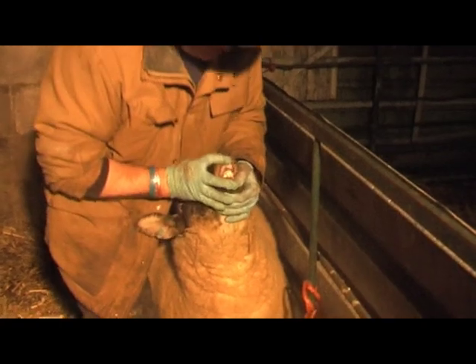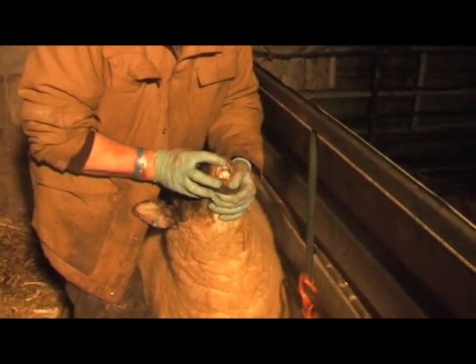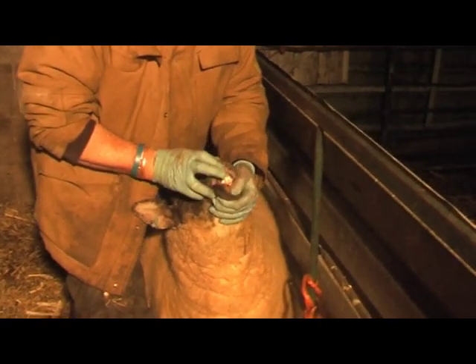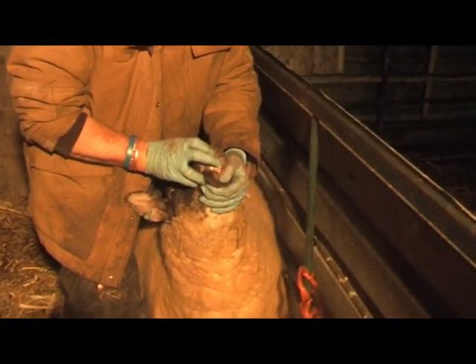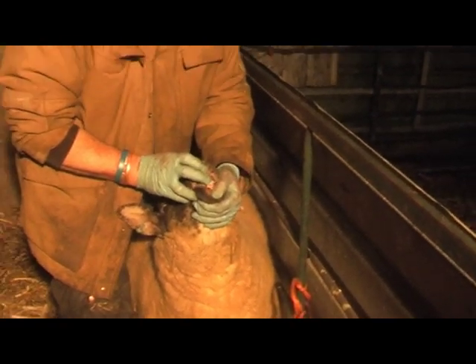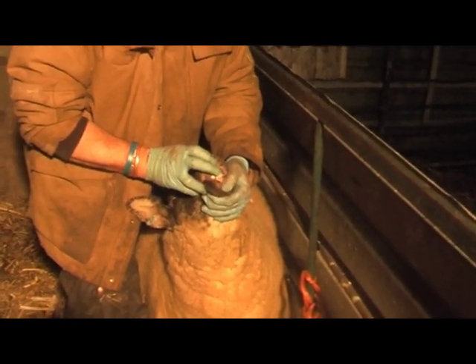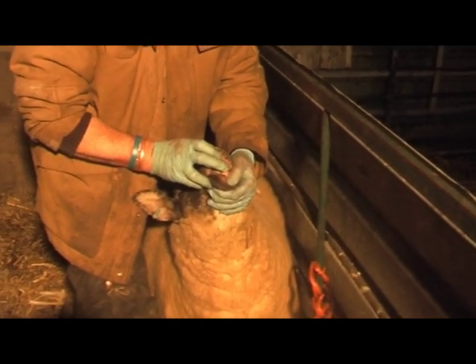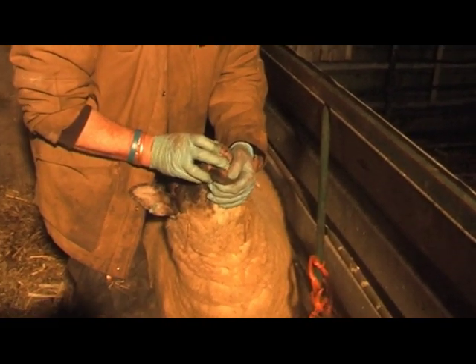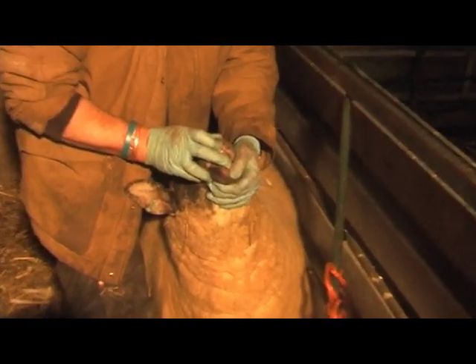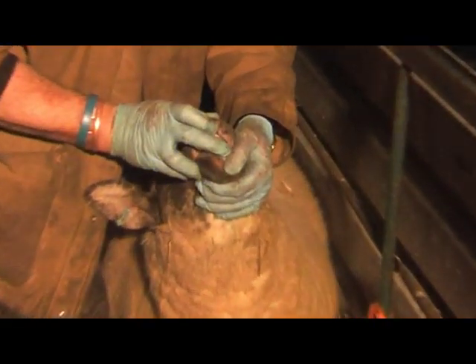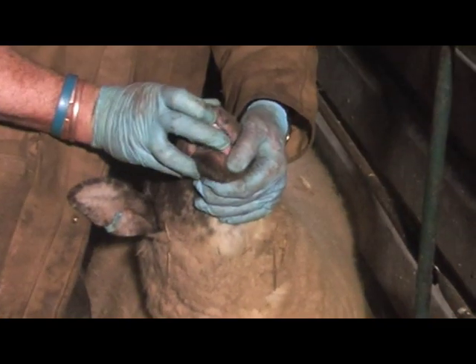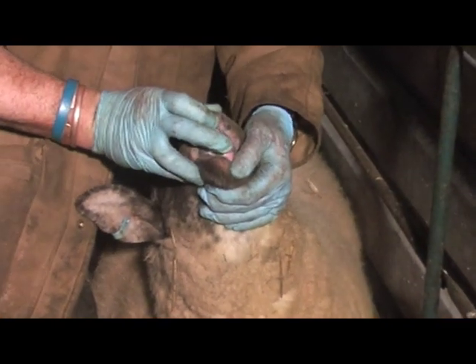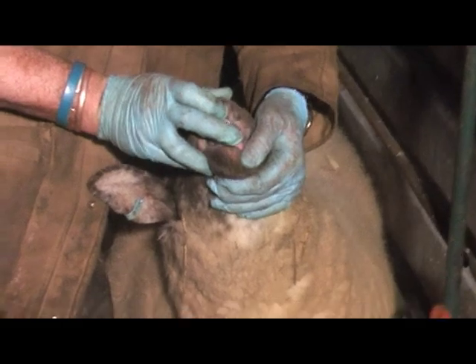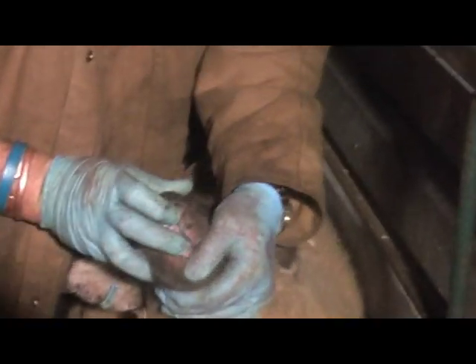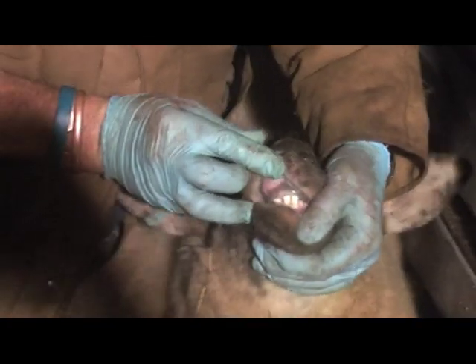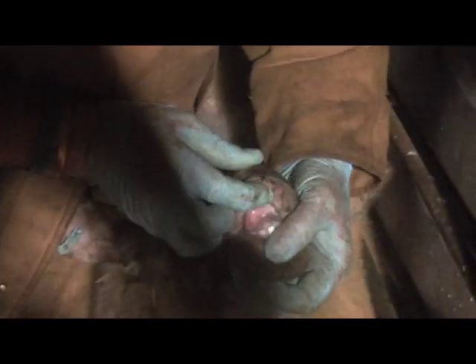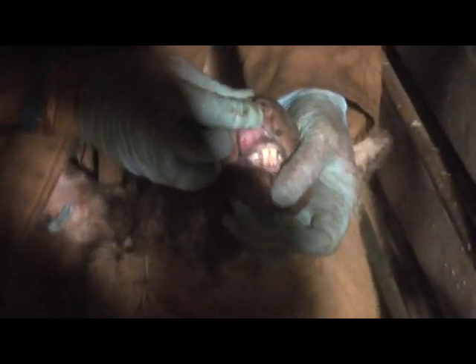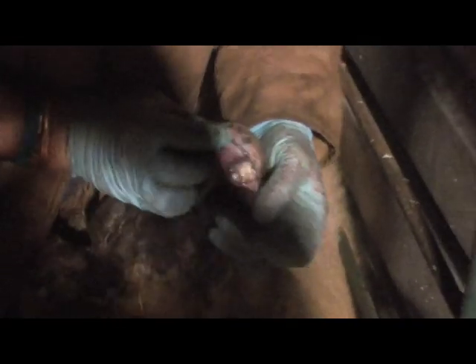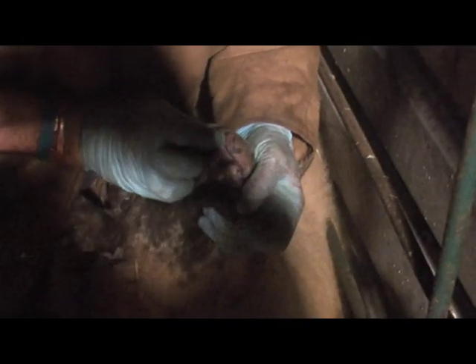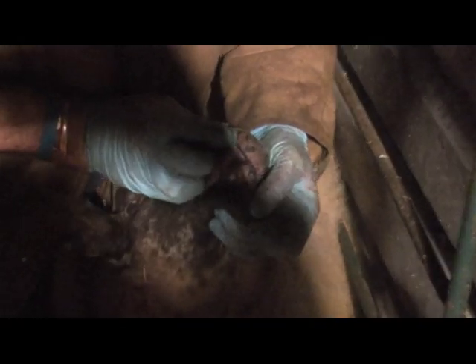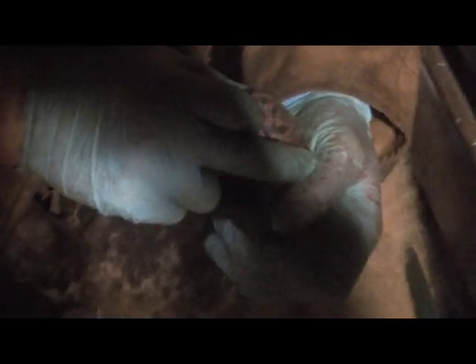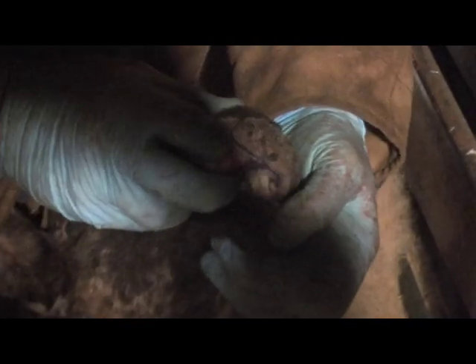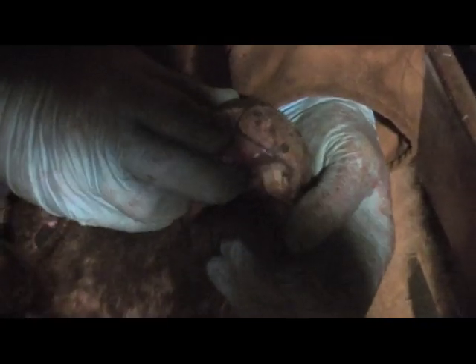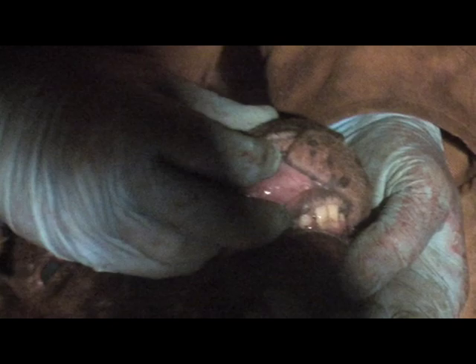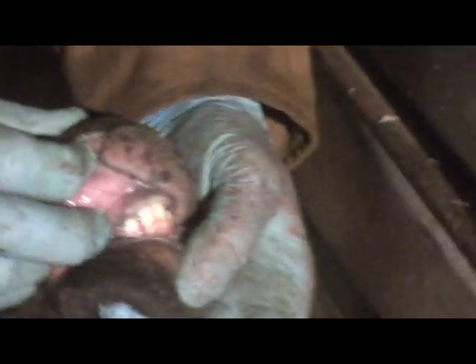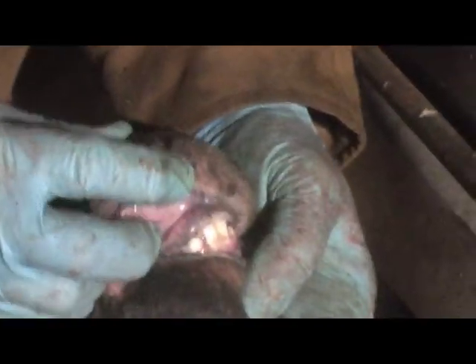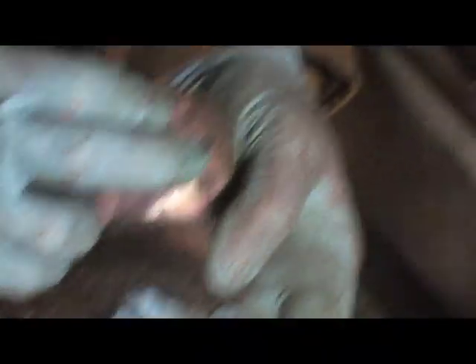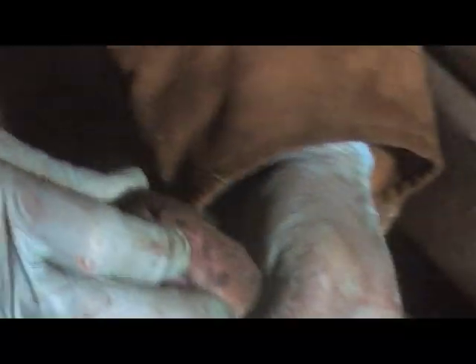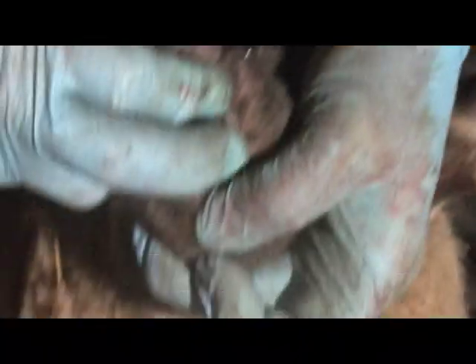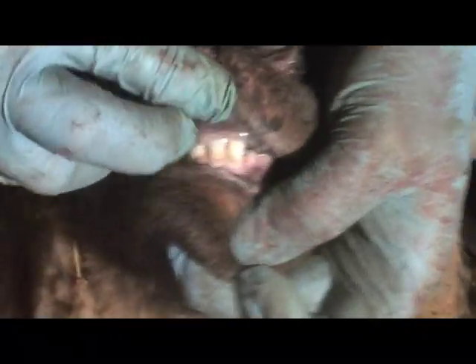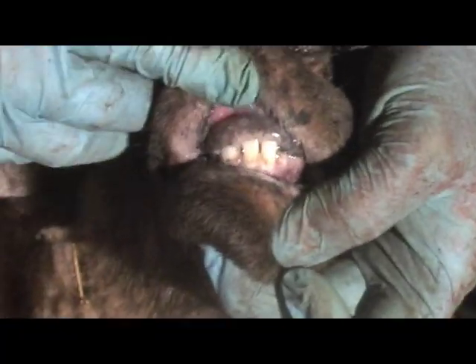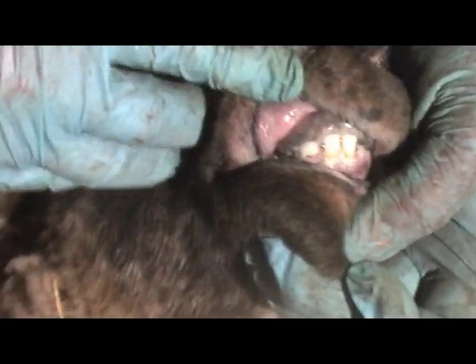This is a yearling because she's got two teeth up. This is her first lamb. See, this is her first set of lambs — she's only got two teeth. She's obviously got baby teeth as well because she's got two full teeth. So that means she's a yearling.